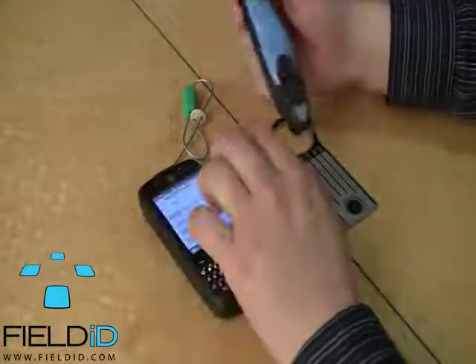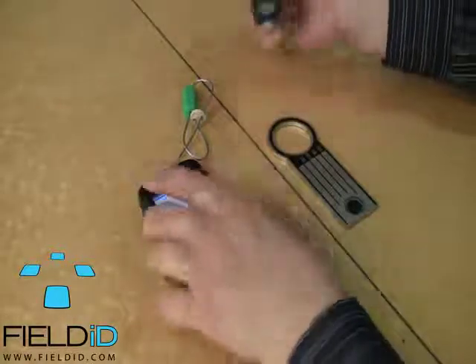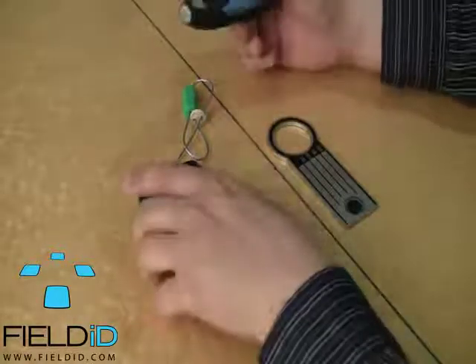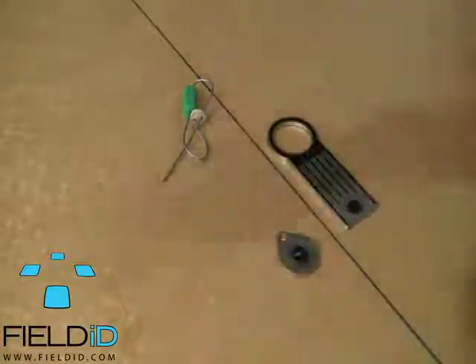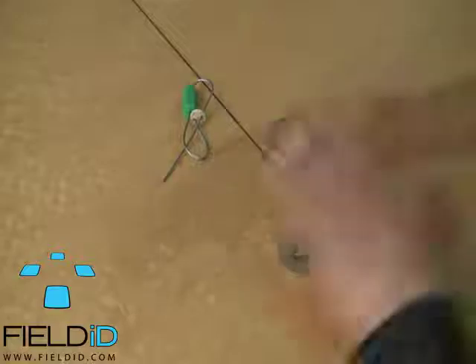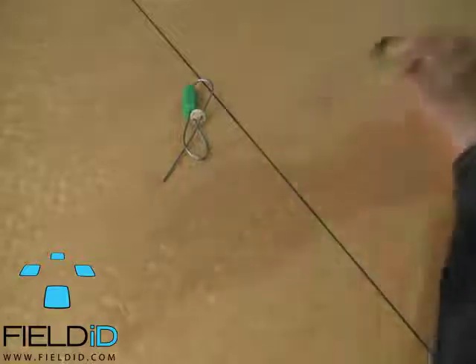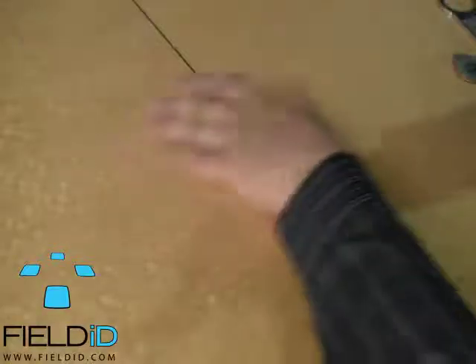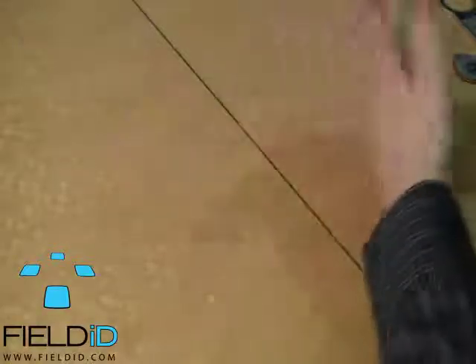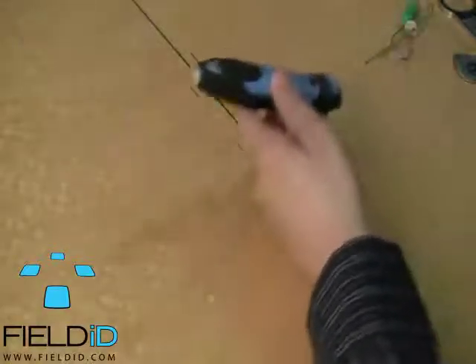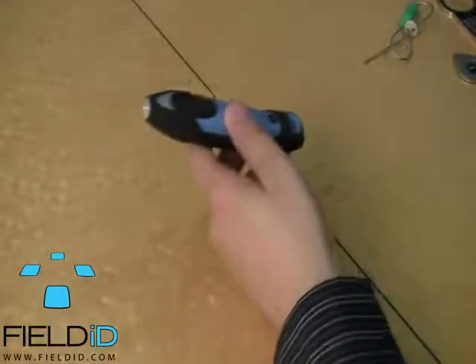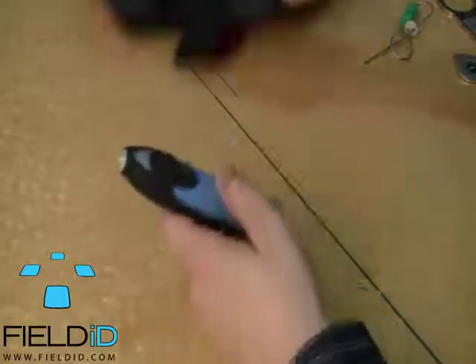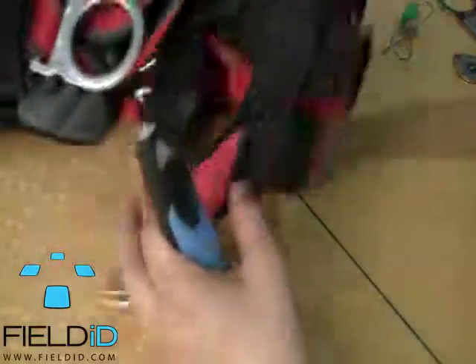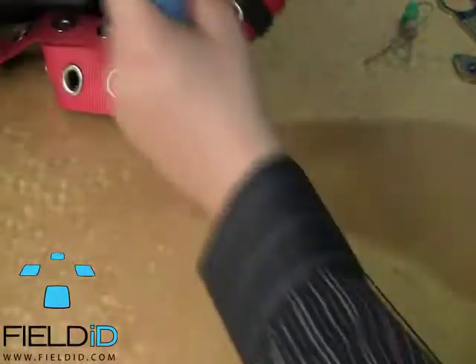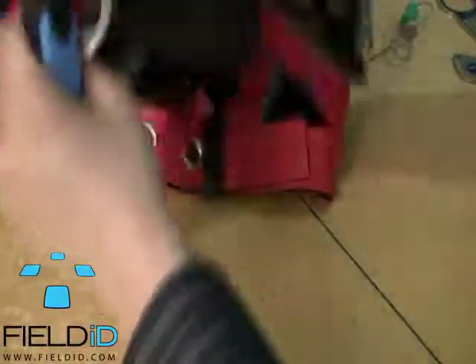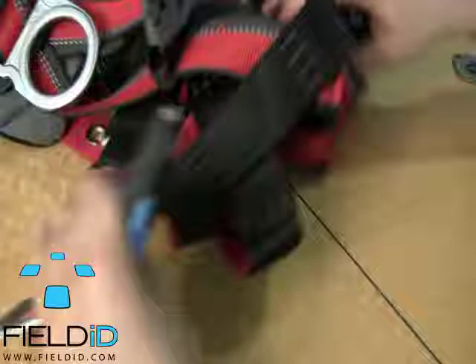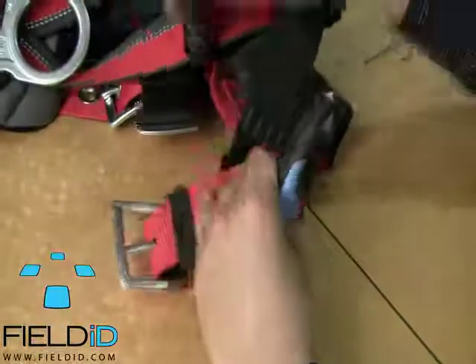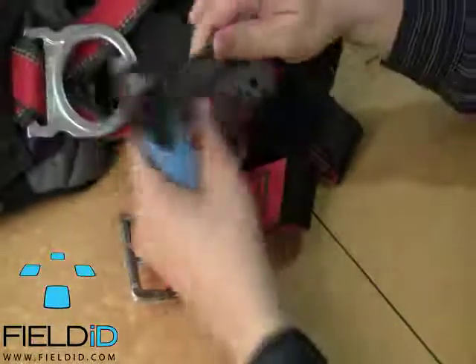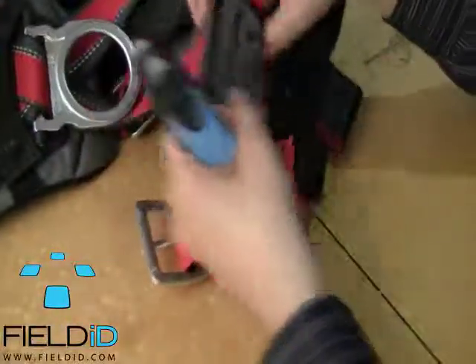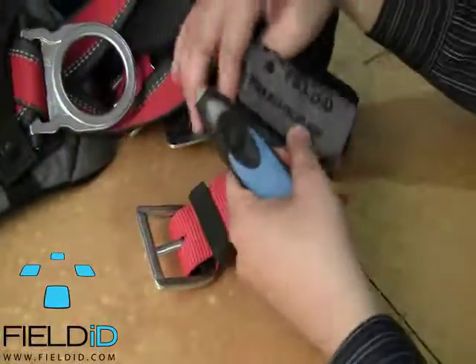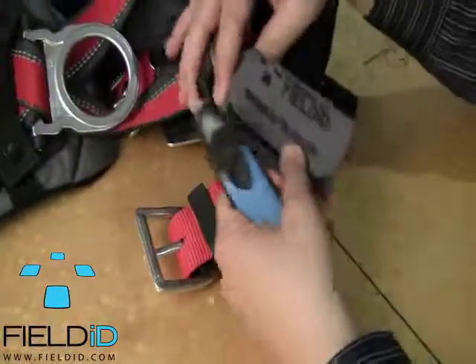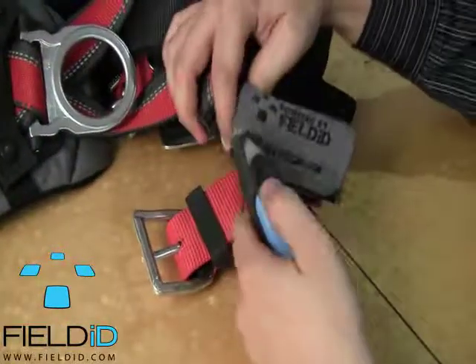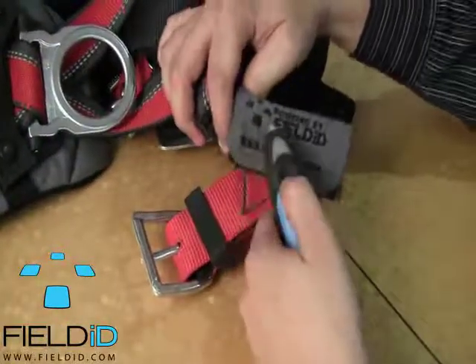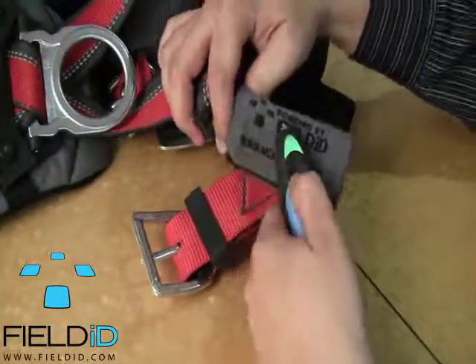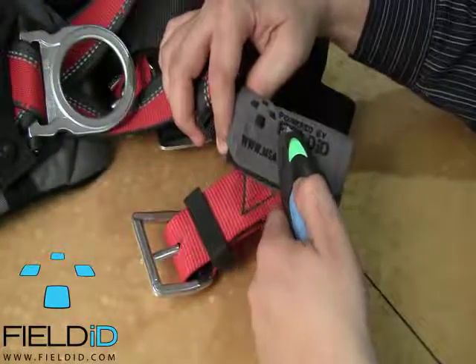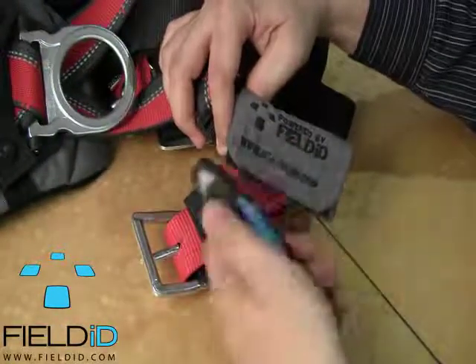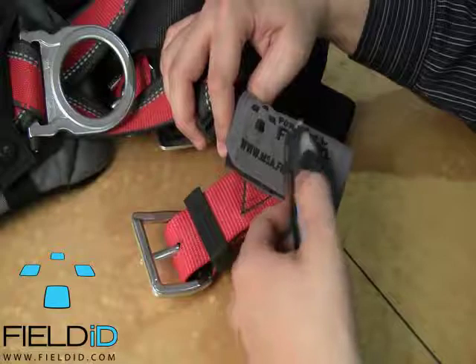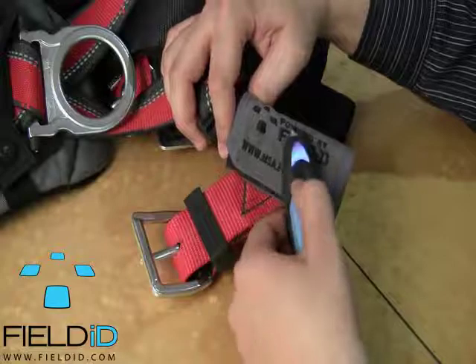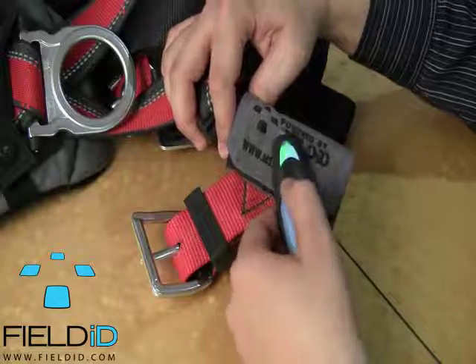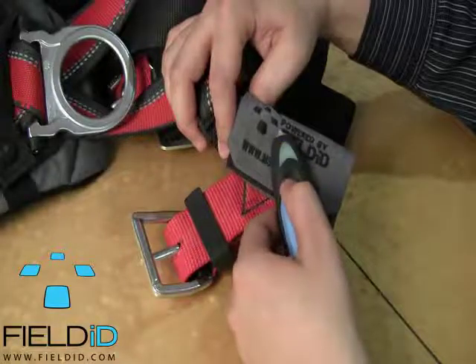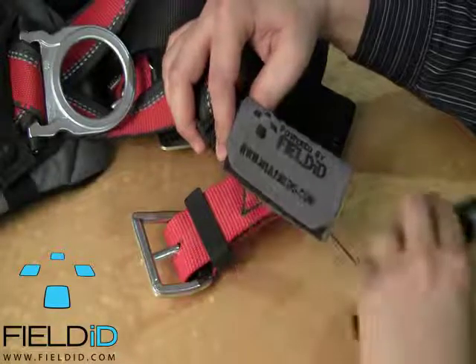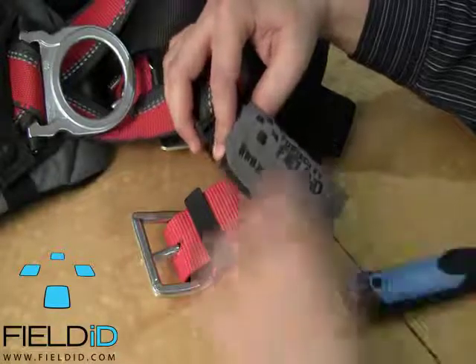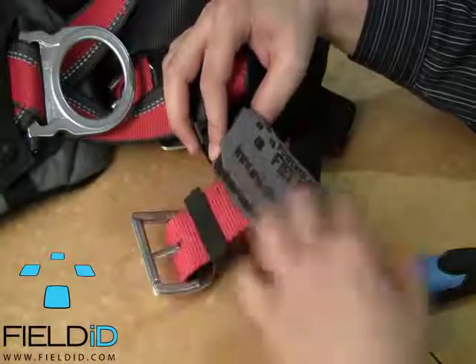The last thing I'll show you here is another piece of equipment that we have. It's just a harness with the RFID tag built in. We'll scan it — and it scans and registers it.